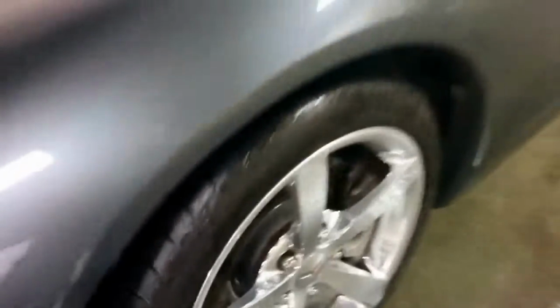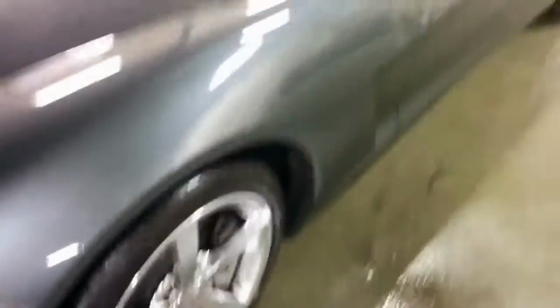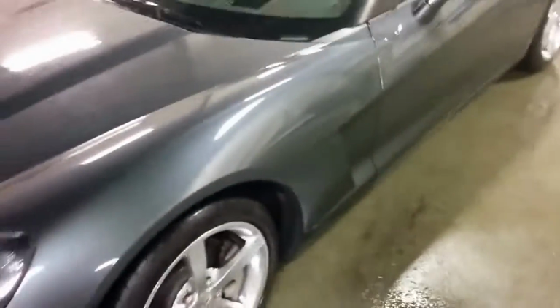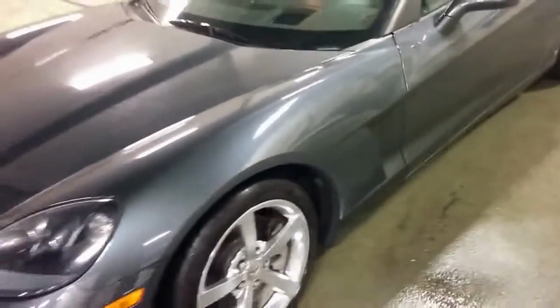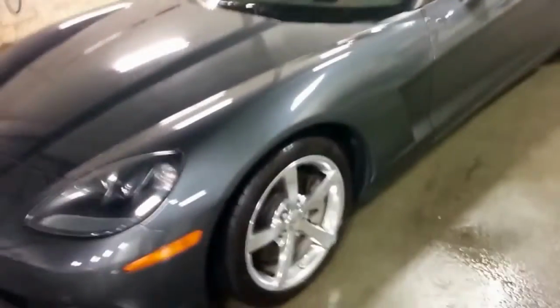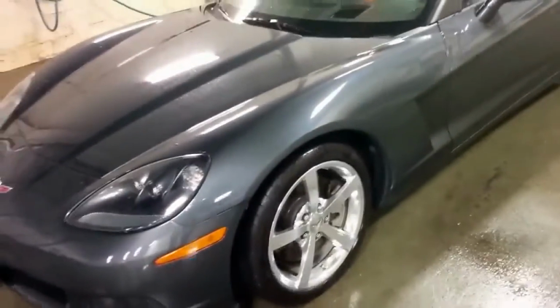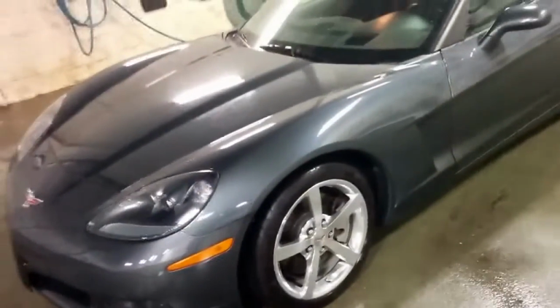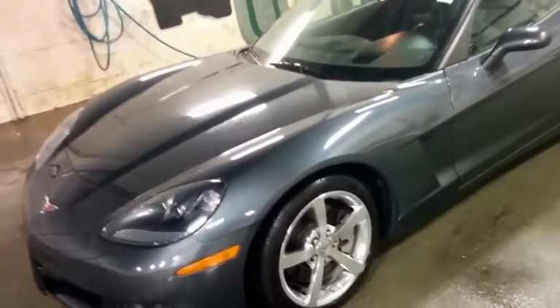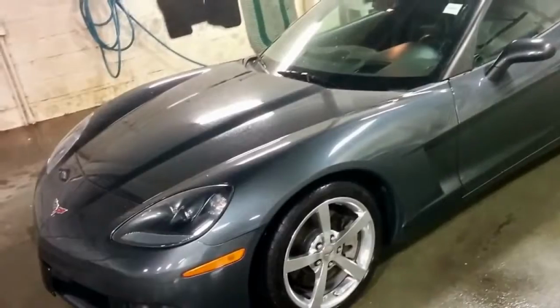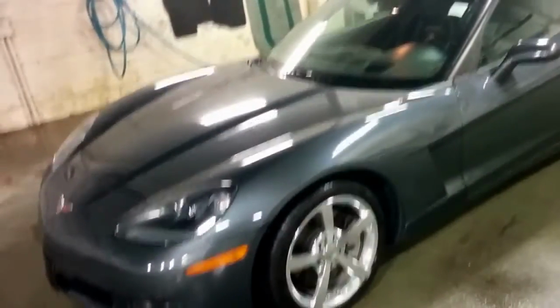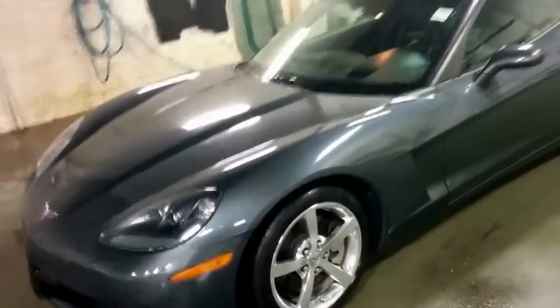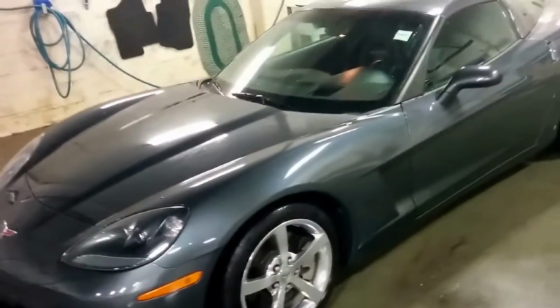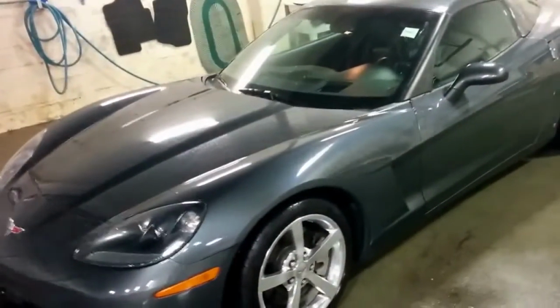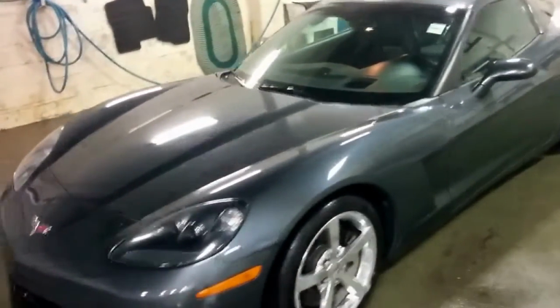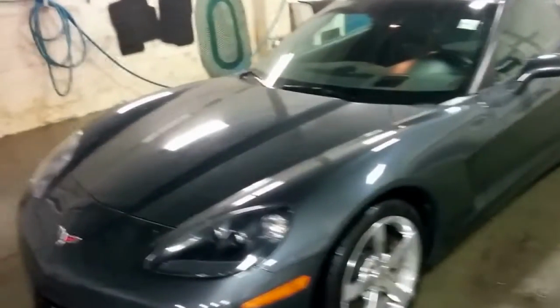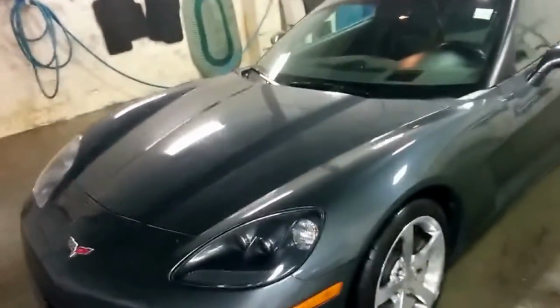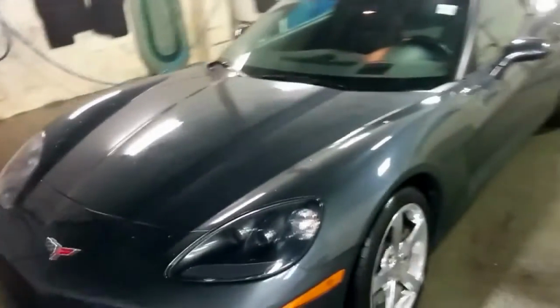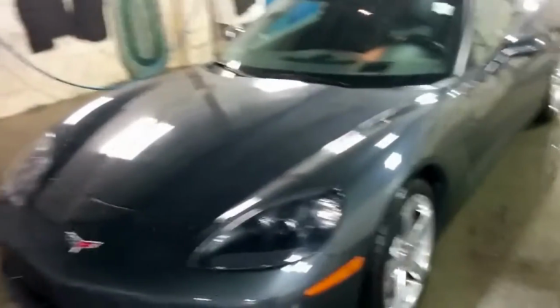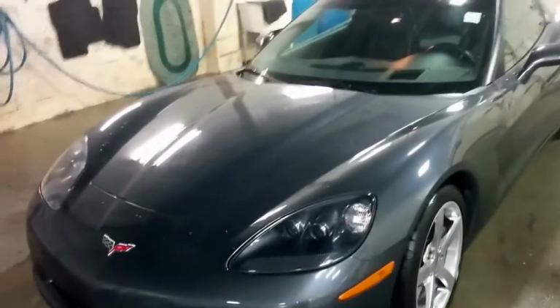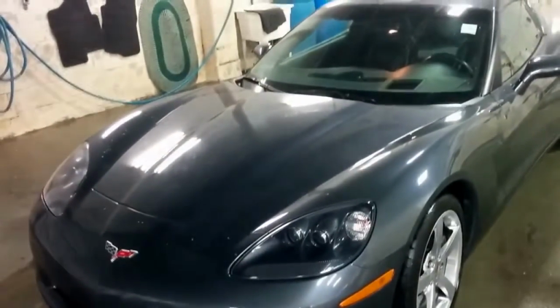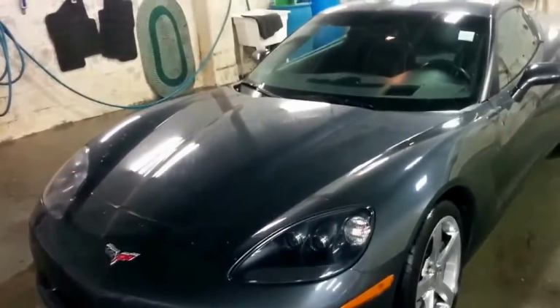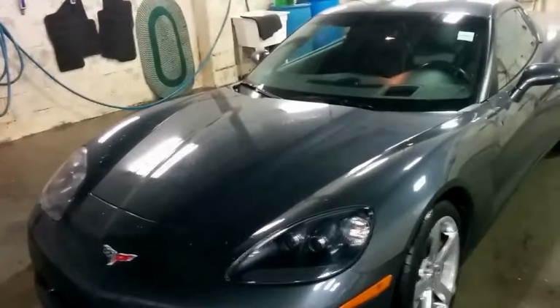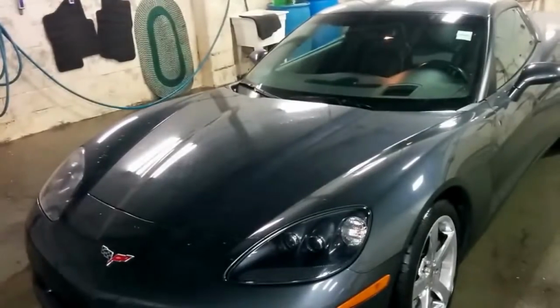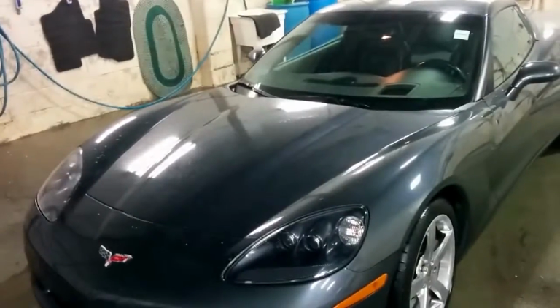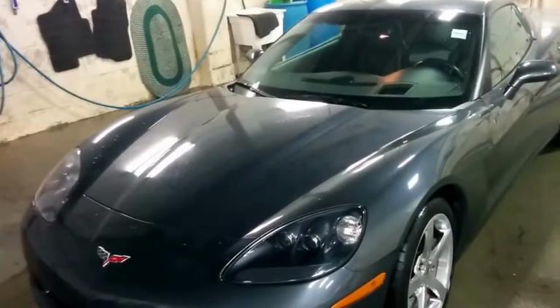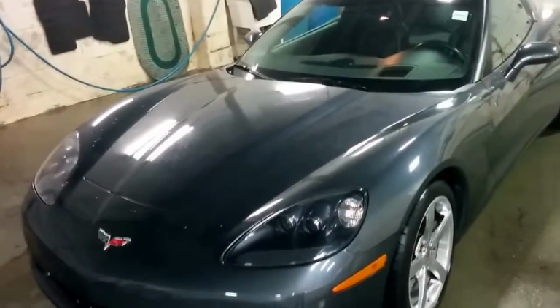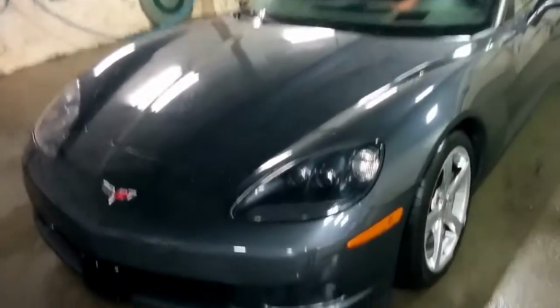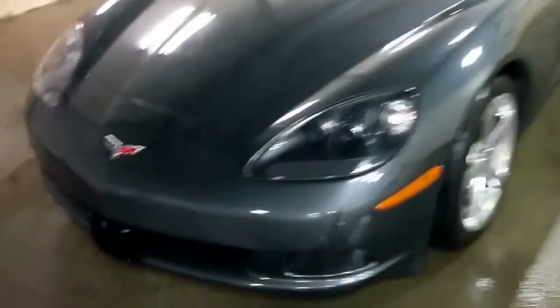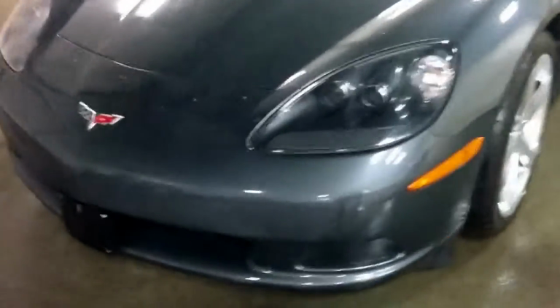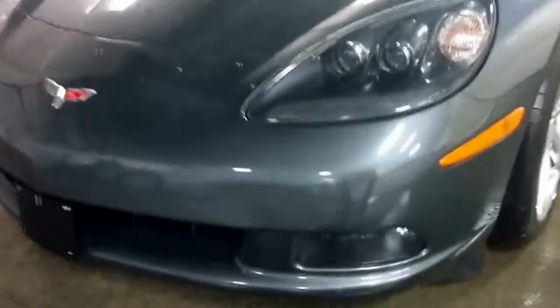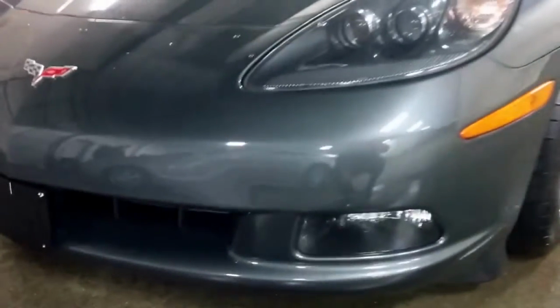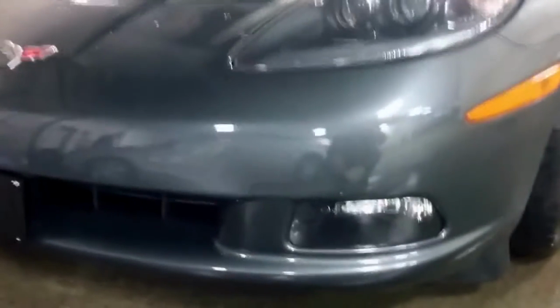We have driven this vehicle — I've personally driven it a little bit. It handles fantastic, there's no issues with it whatsoever. This went through a full safety inspection here at our dealership in the service center and passed with flying colors.